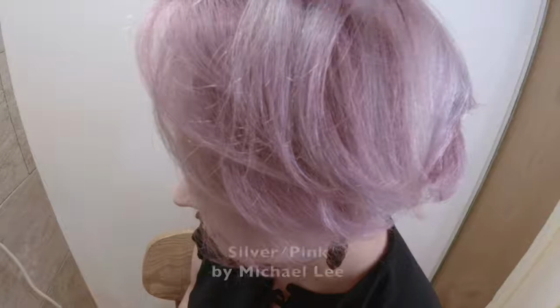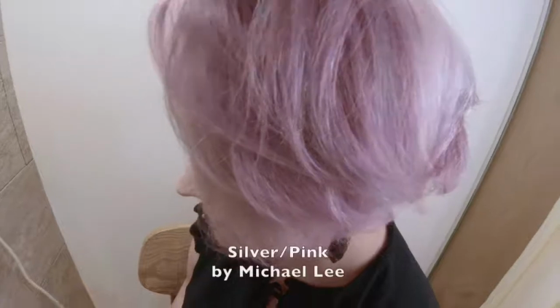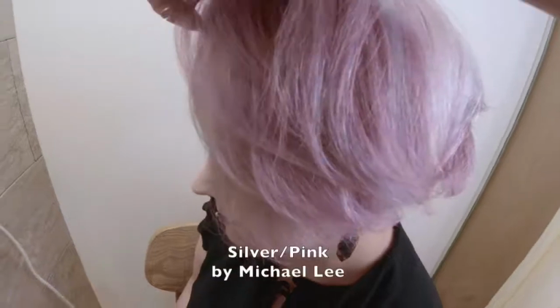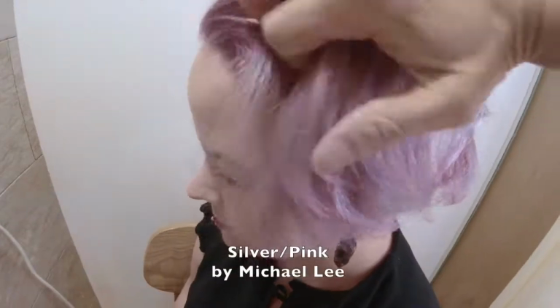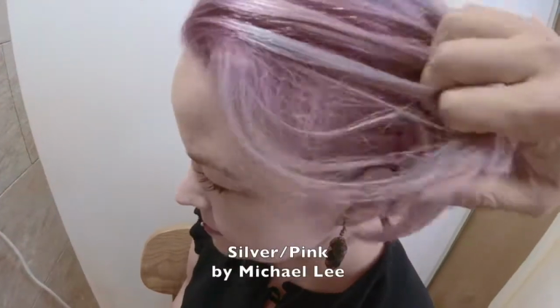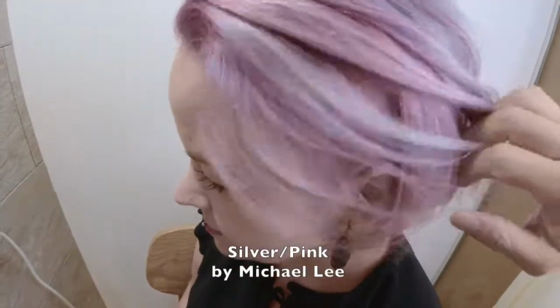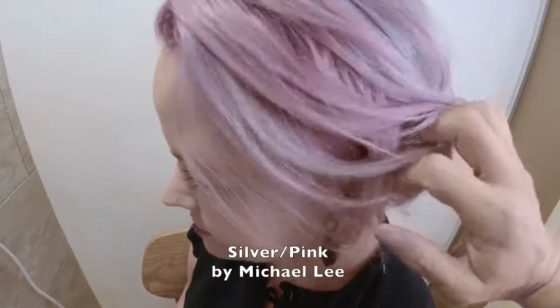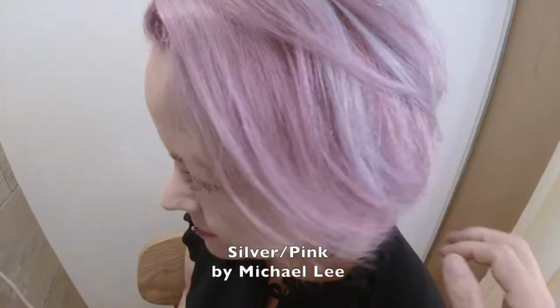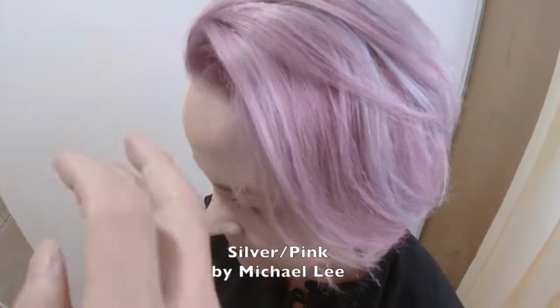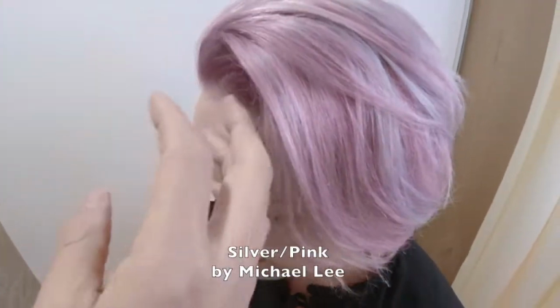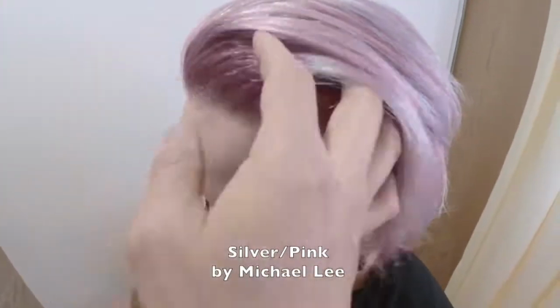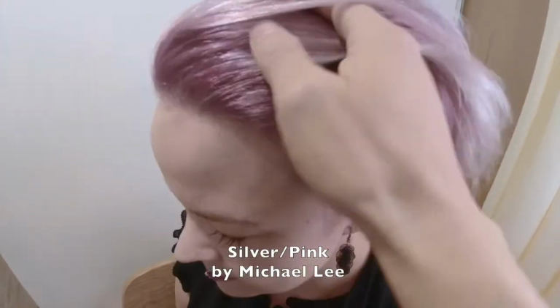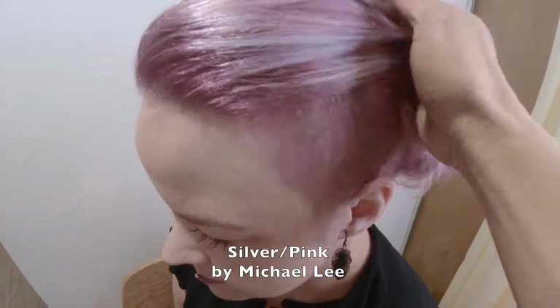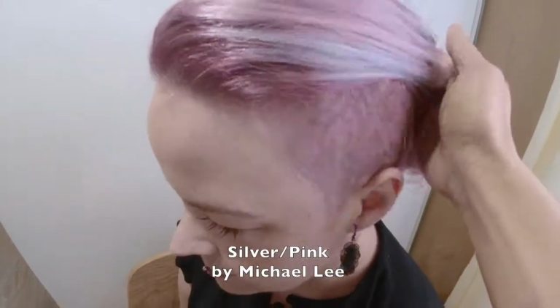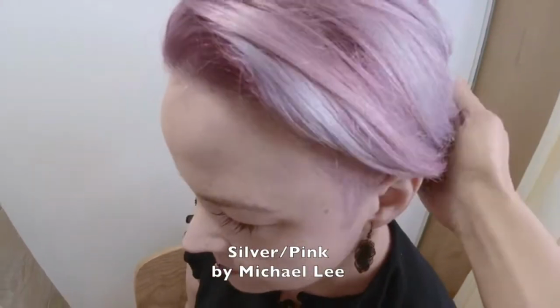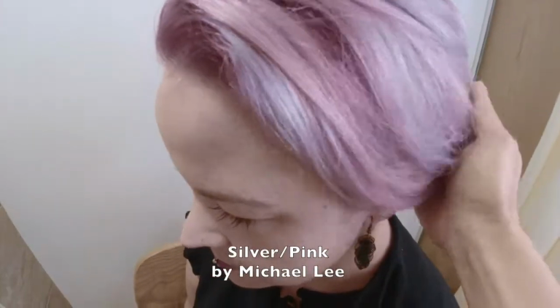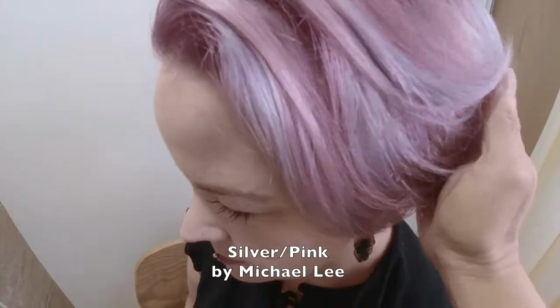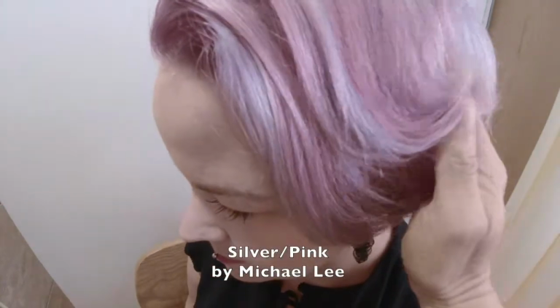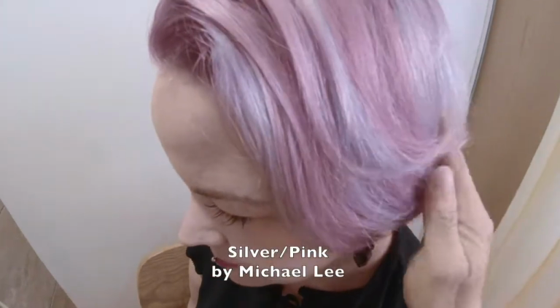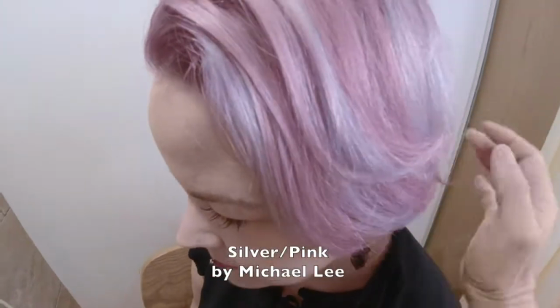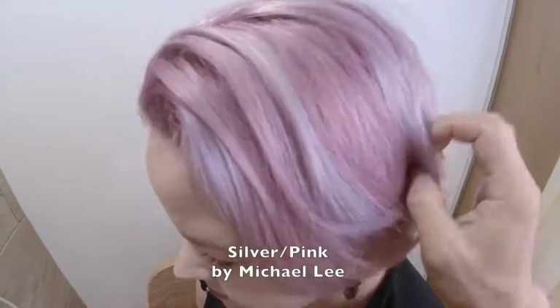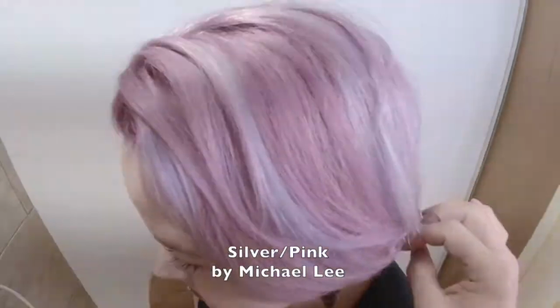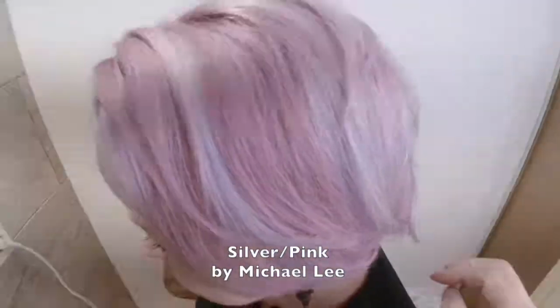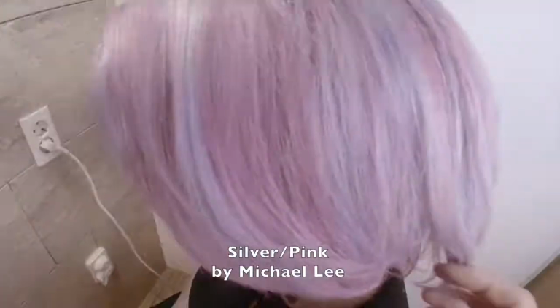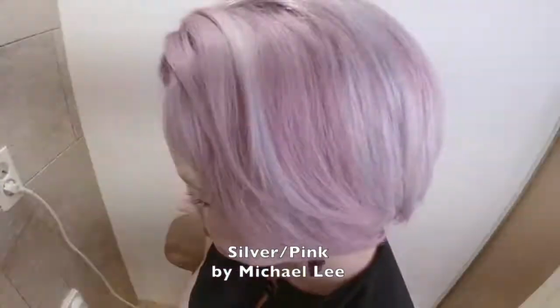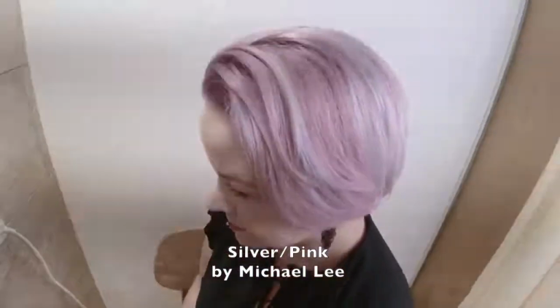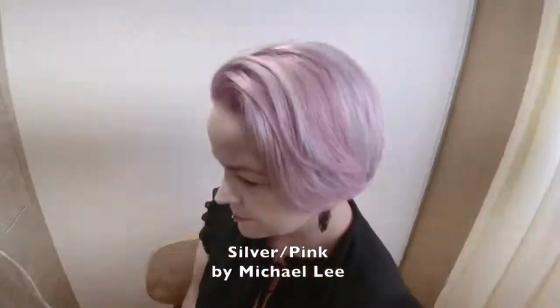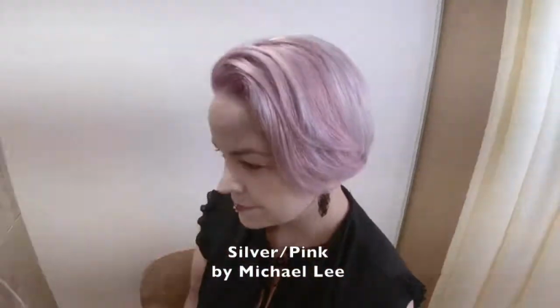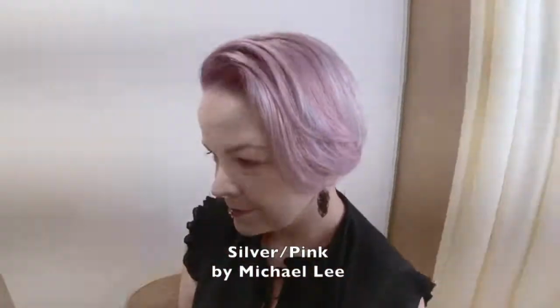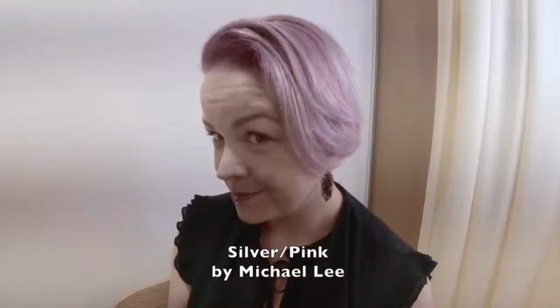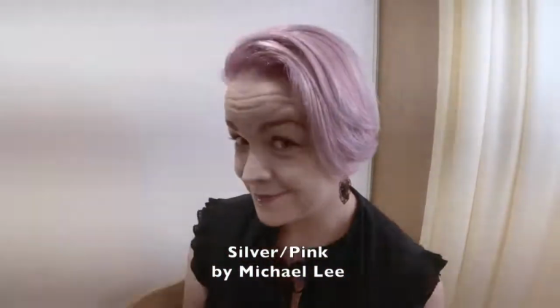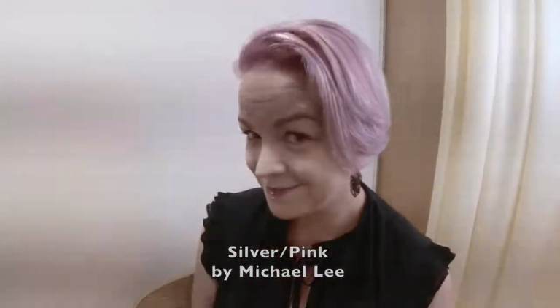Hi, I'm Michael Lee, hairdresser in Gwangju, Korea. I'm going to show you a silver and pink ombre and blitzing process.